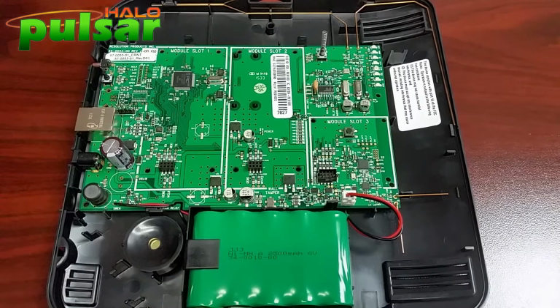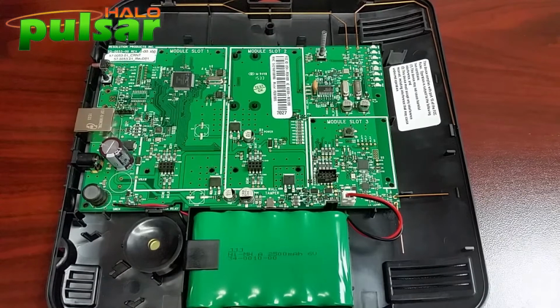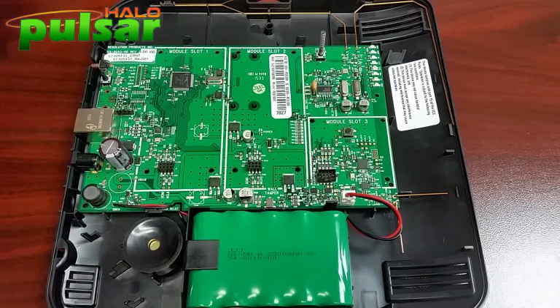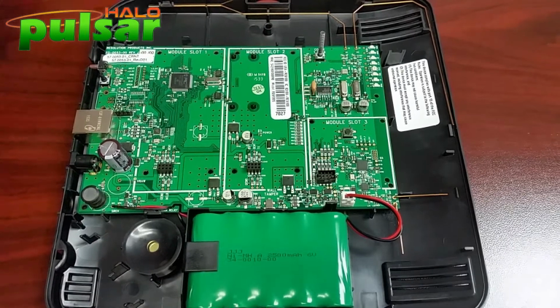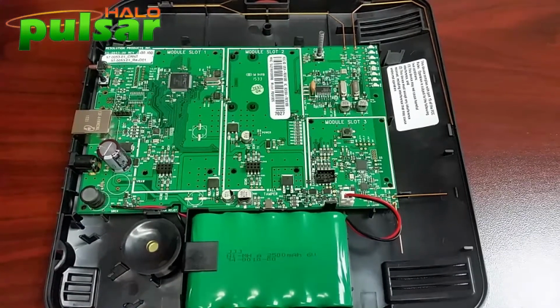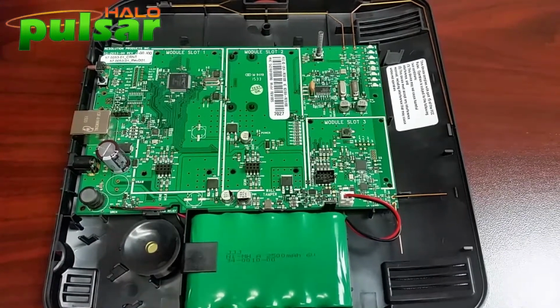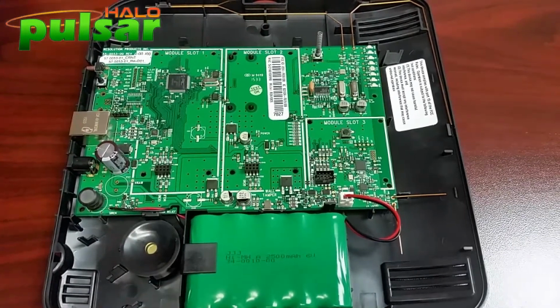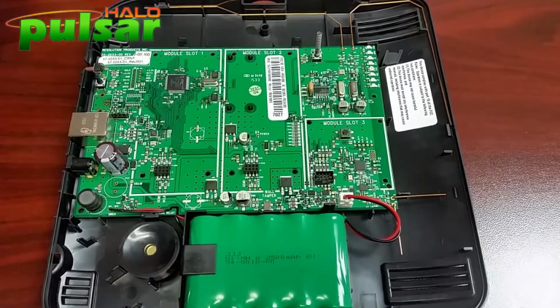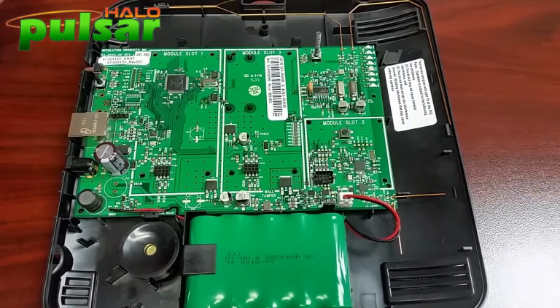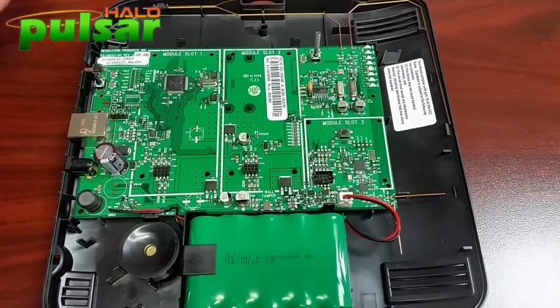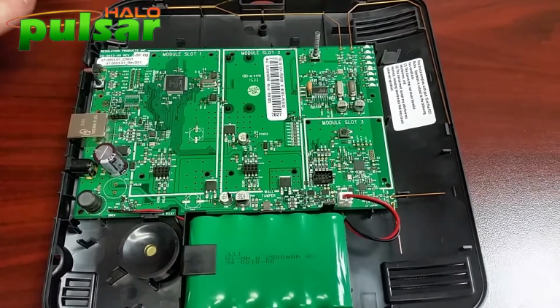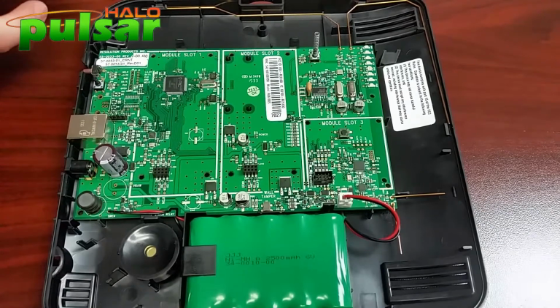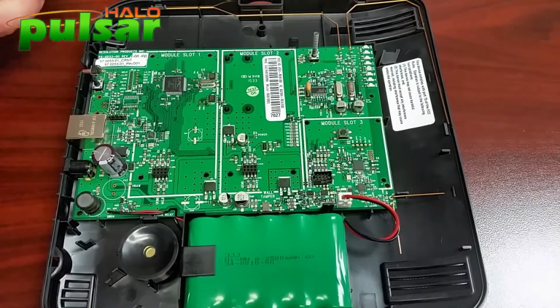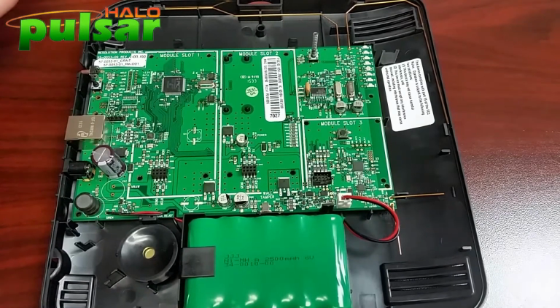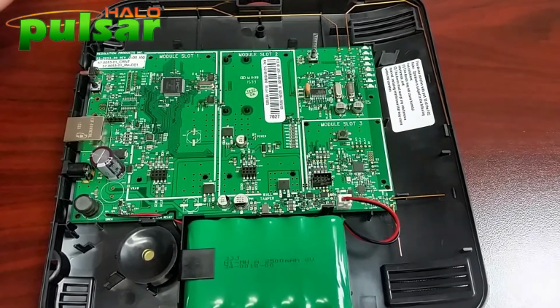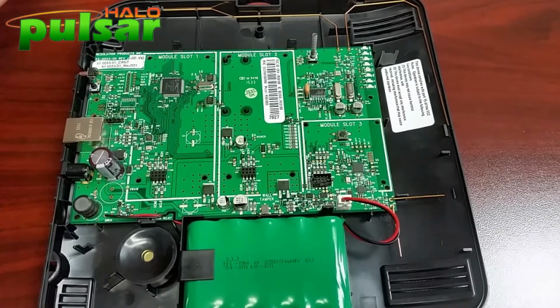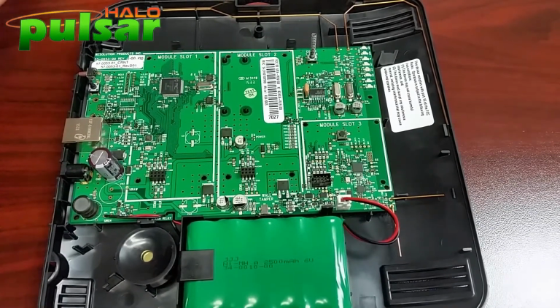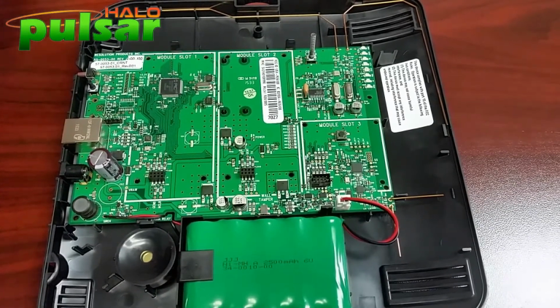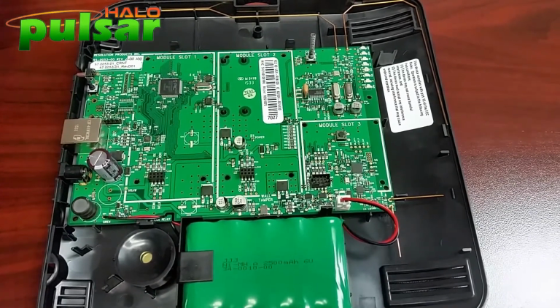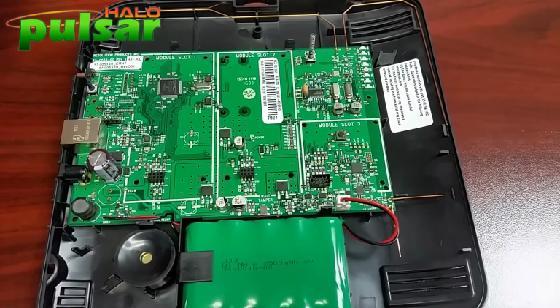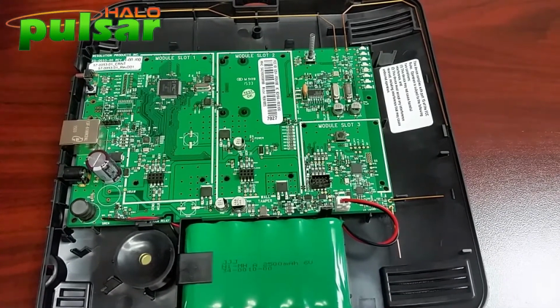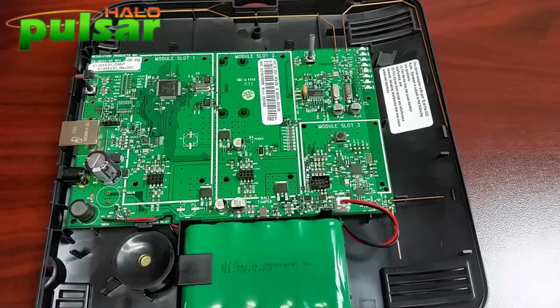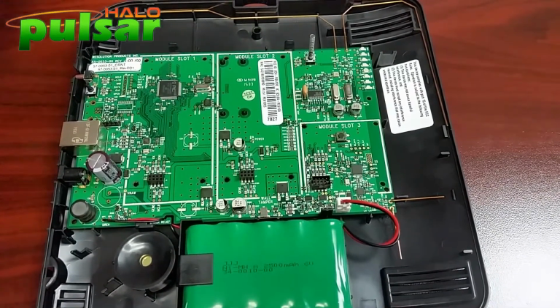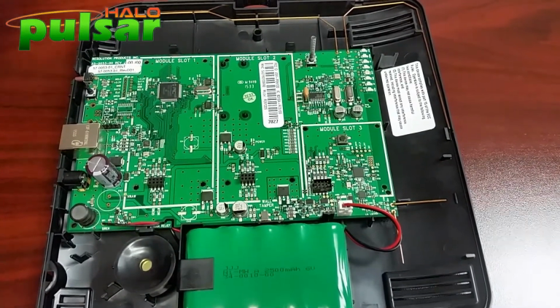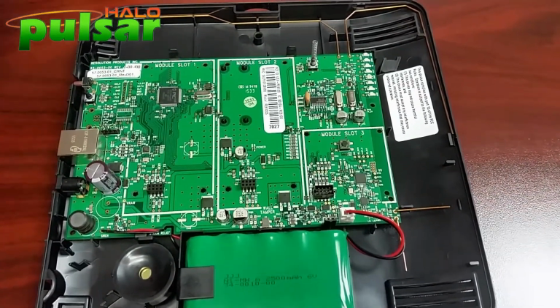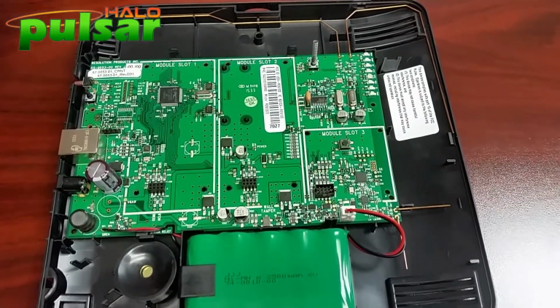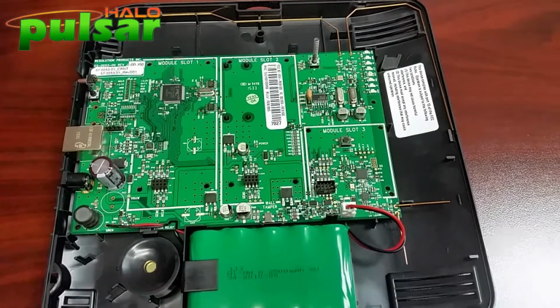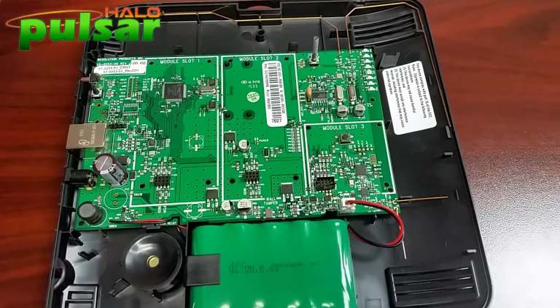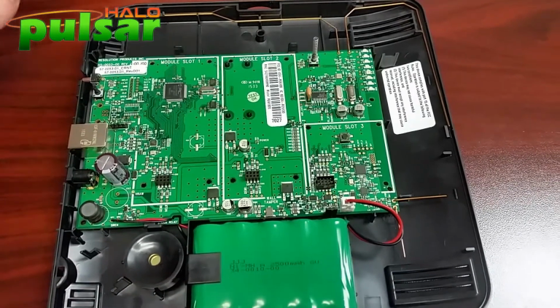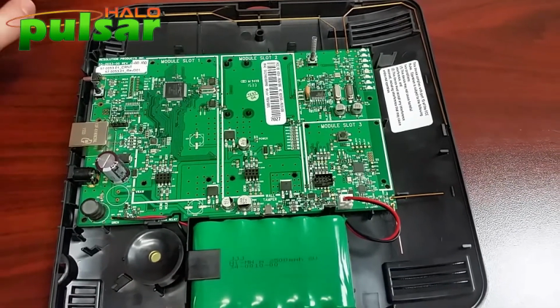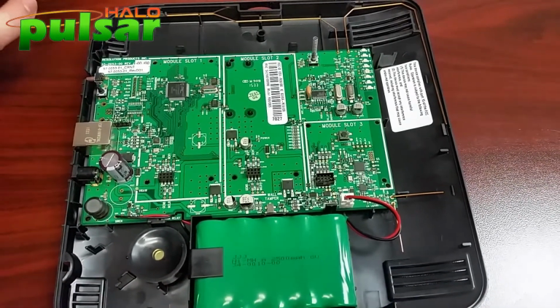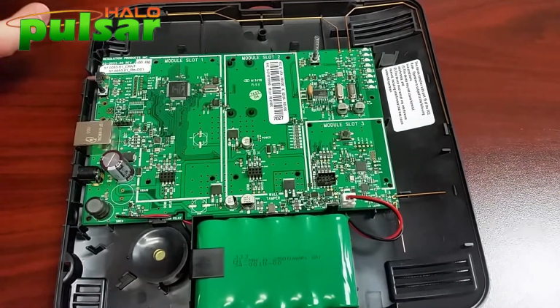I'm going to show you how a Z-Wave card is installed. Upon ordering your hub from Pulsar Halo, this will have already been done for you. In the event that it needs to be replaced, I'm going to show you how.